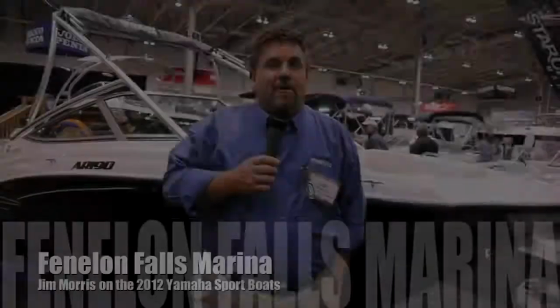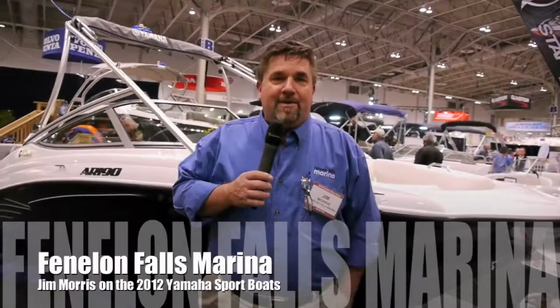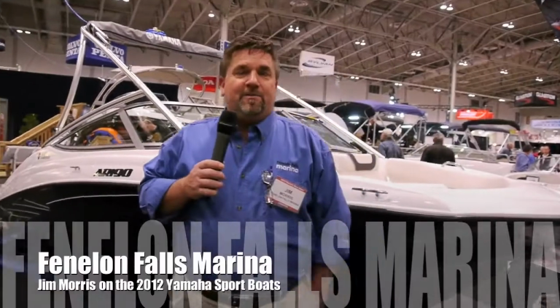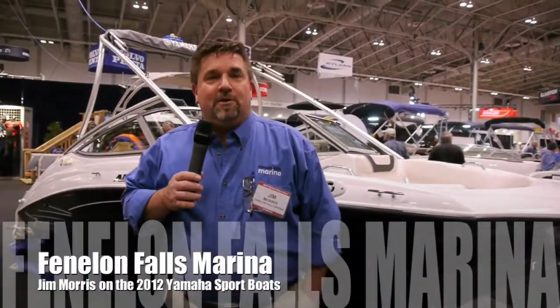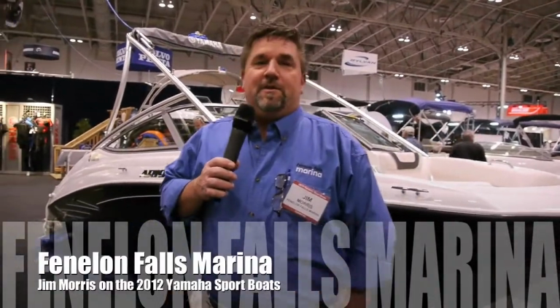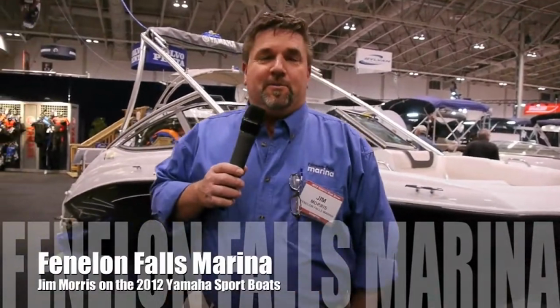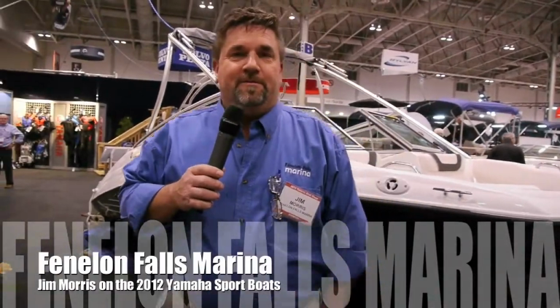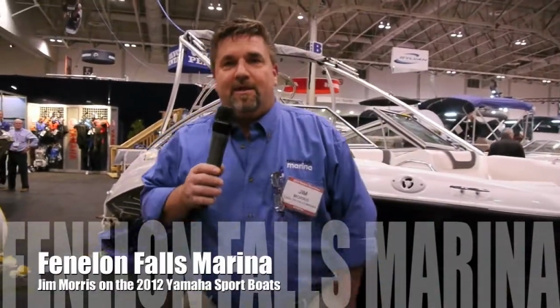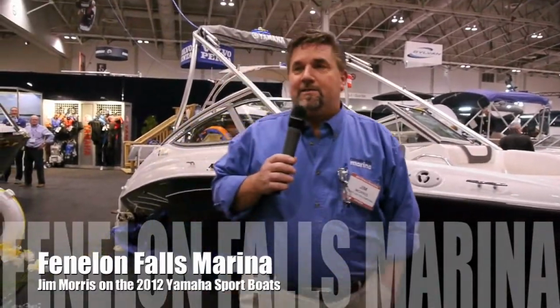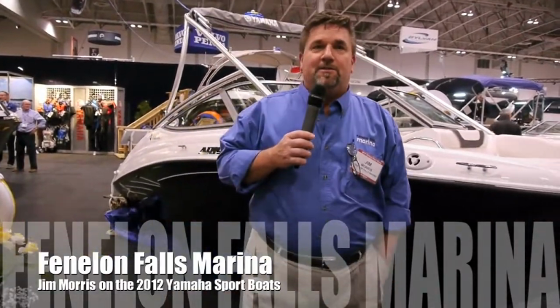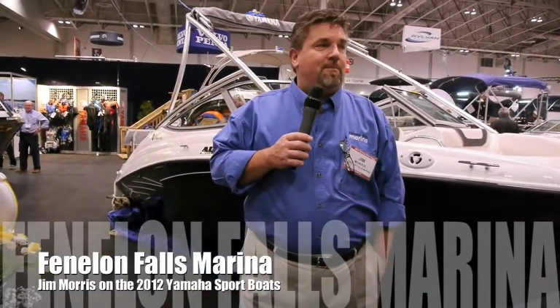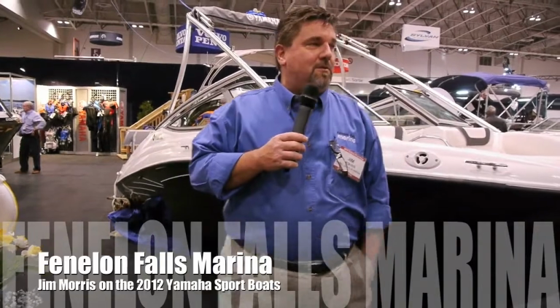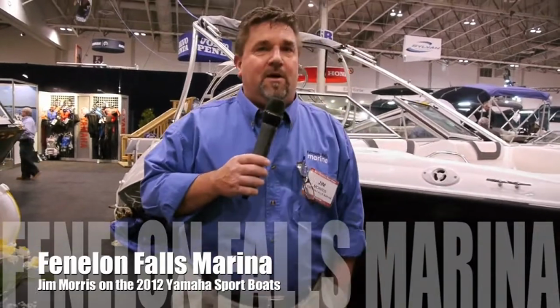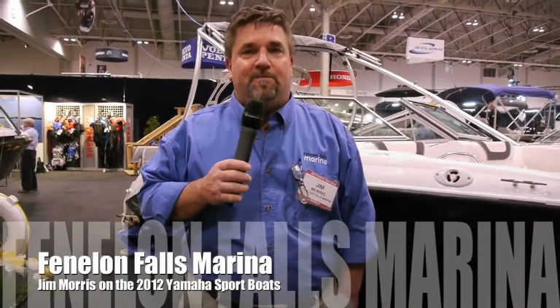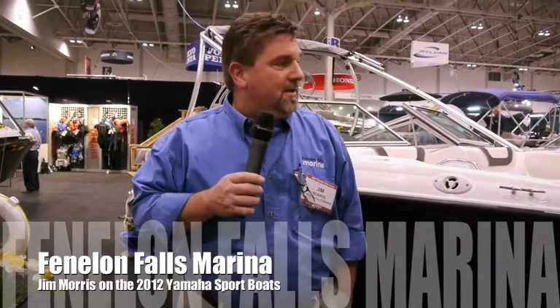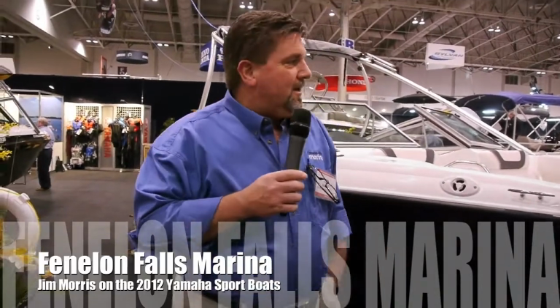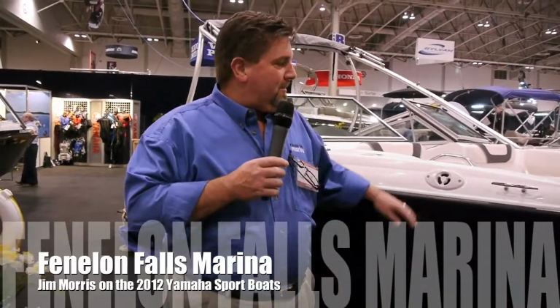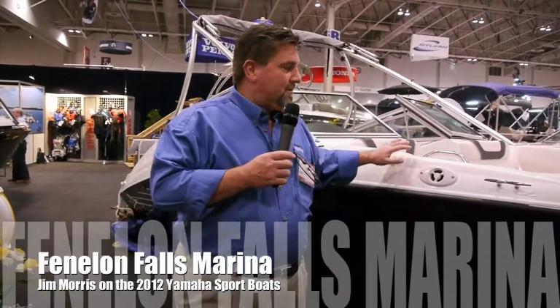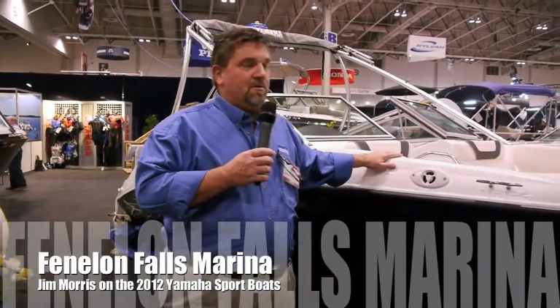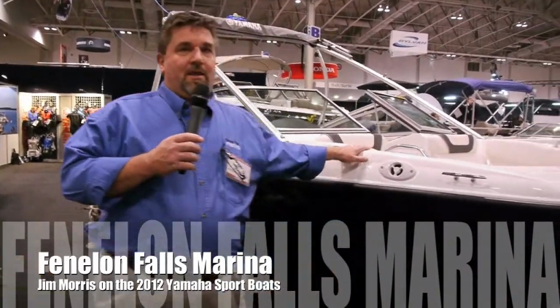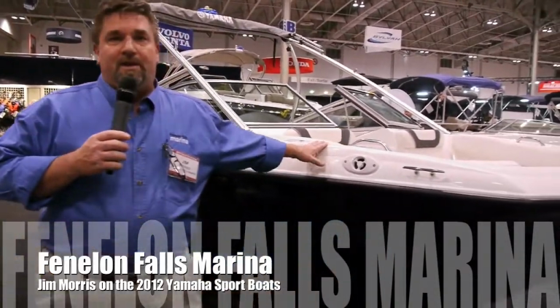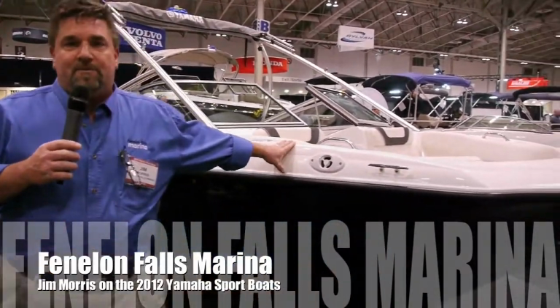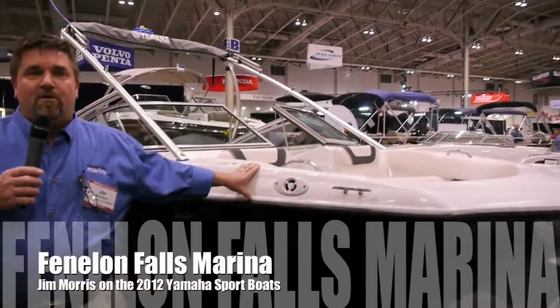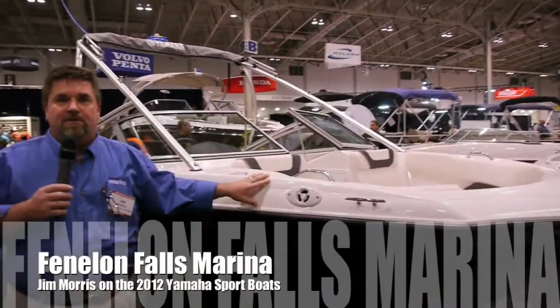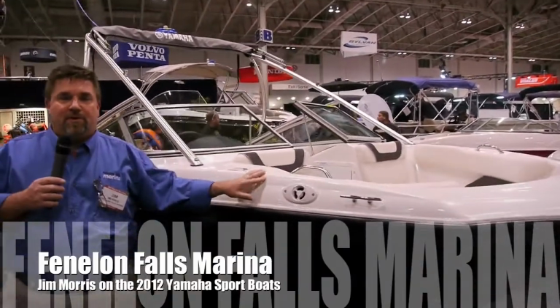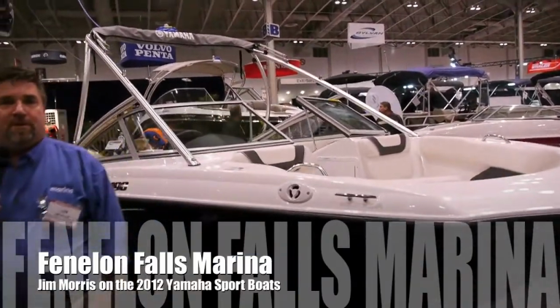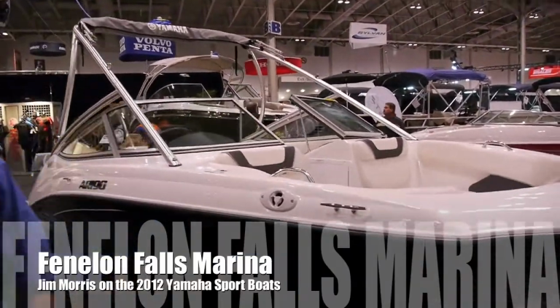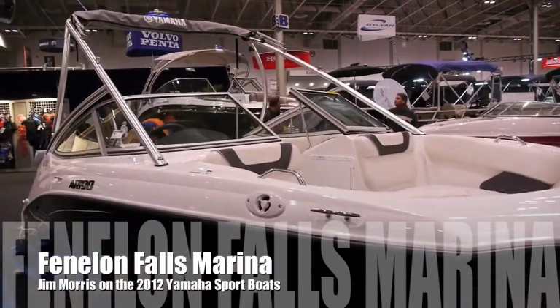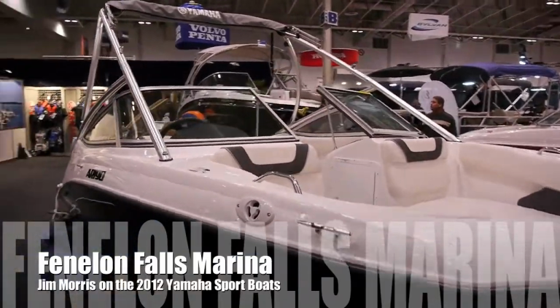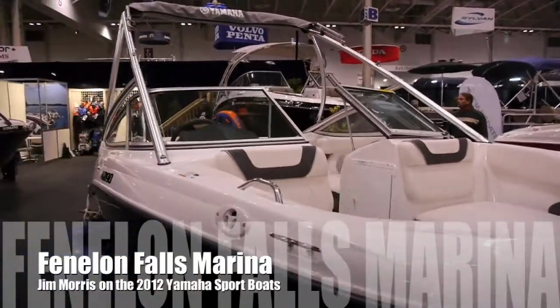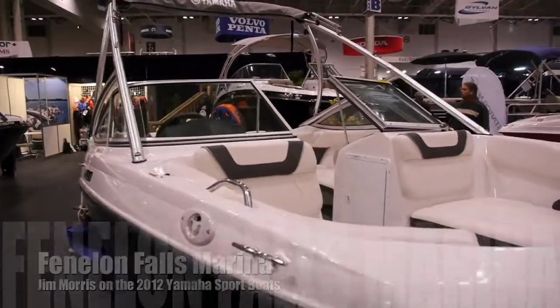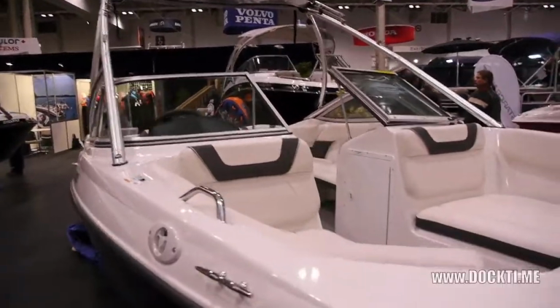Hi there, my name is Jim Morris with Finland Falls Marina and I'd like to talk to you a little bit about the new Yamaha jet boats. On my left here is the new AR-190 with the tower. It's a brand new line for Yamaha.